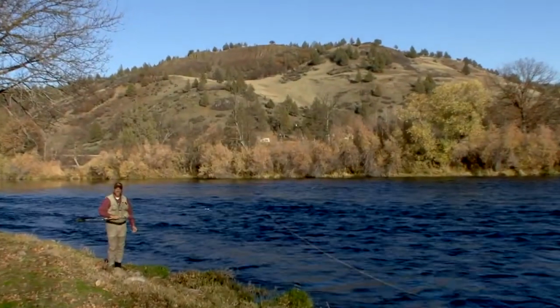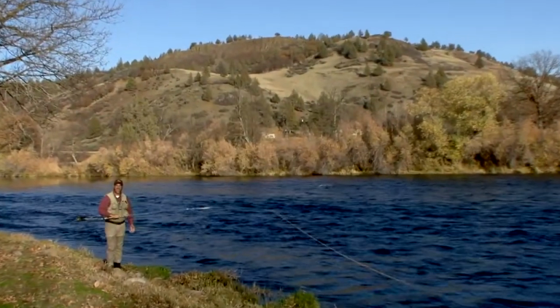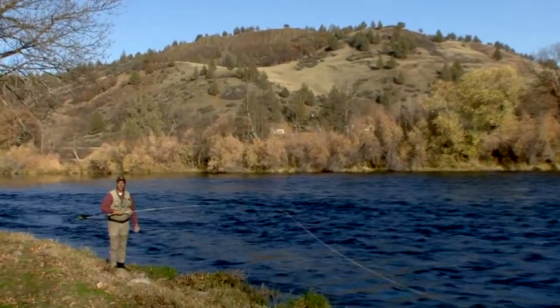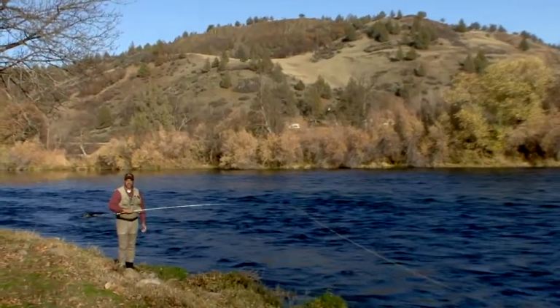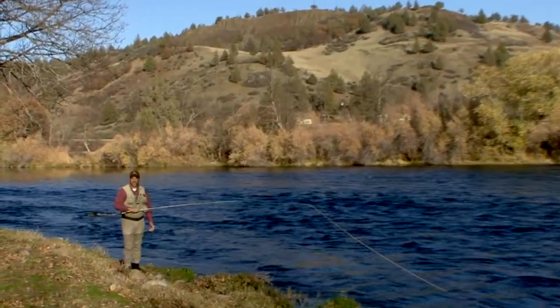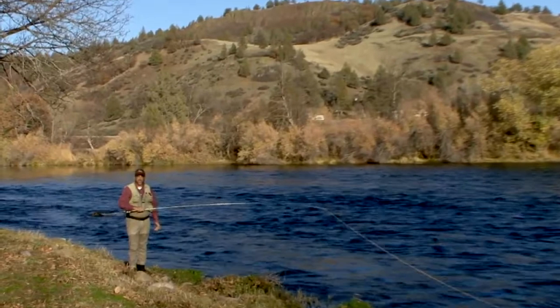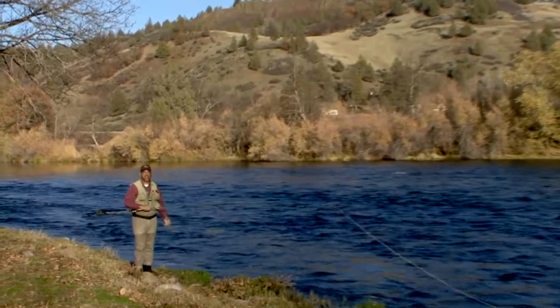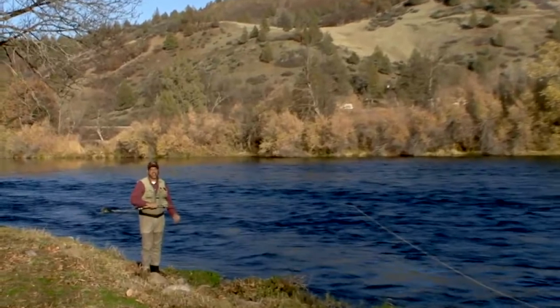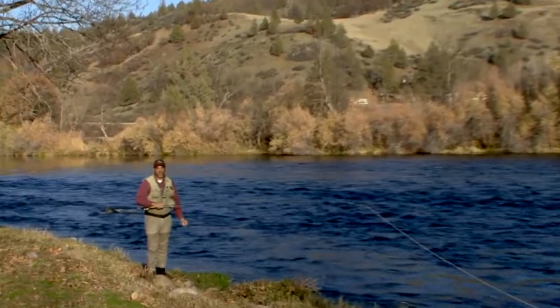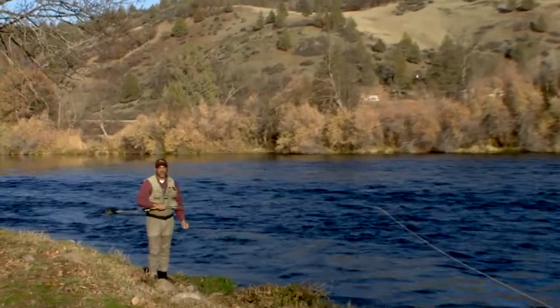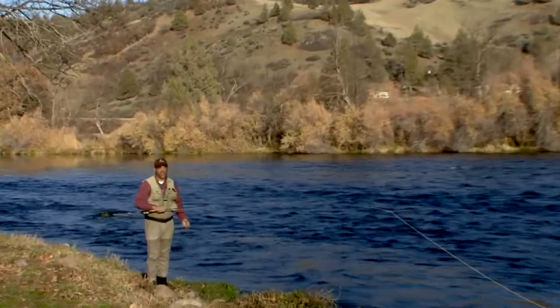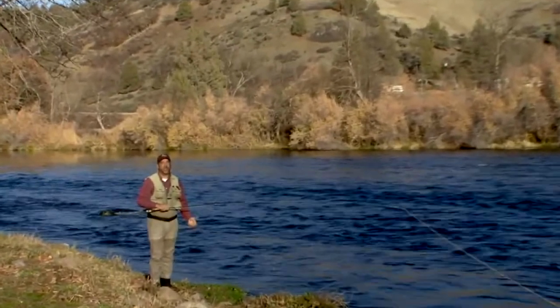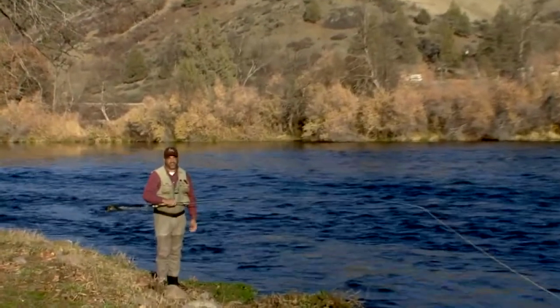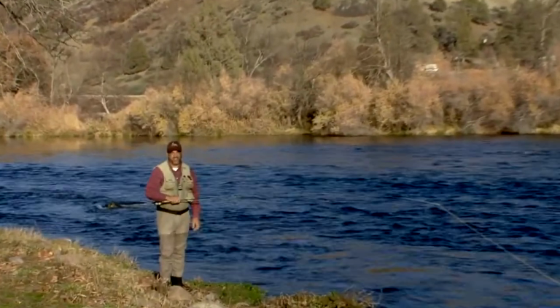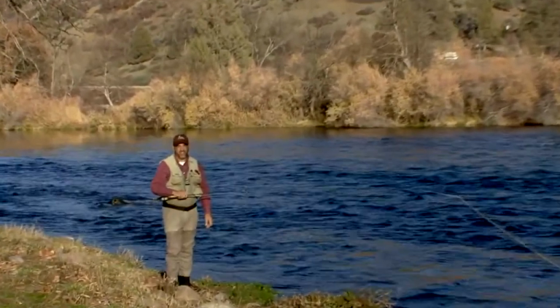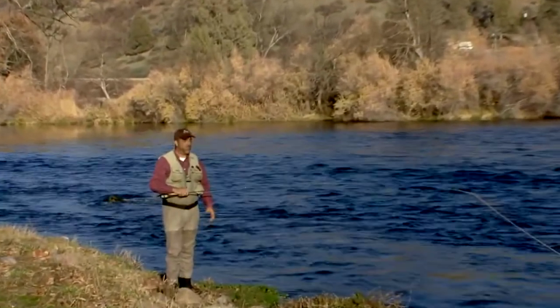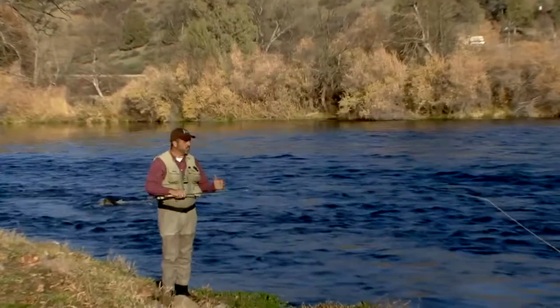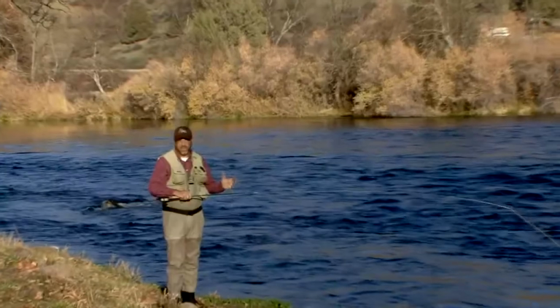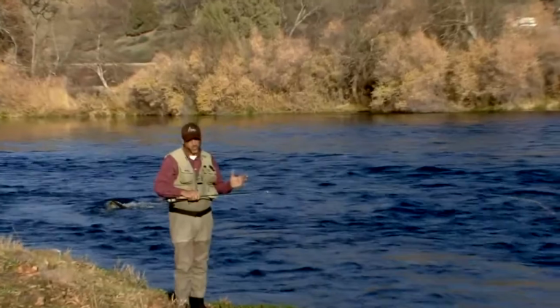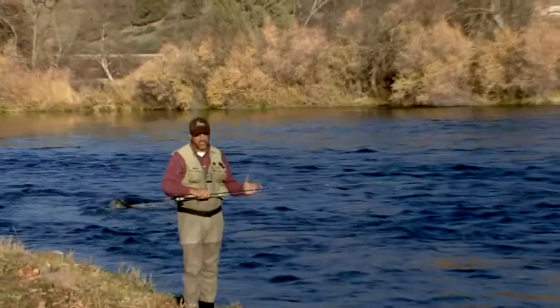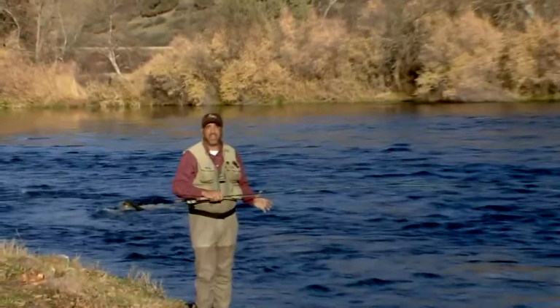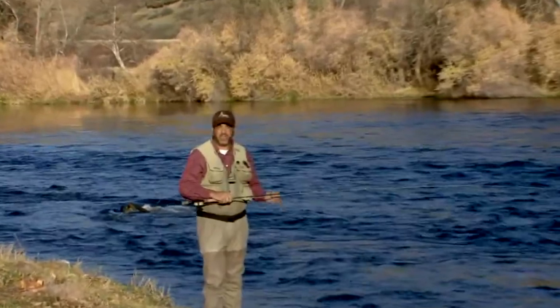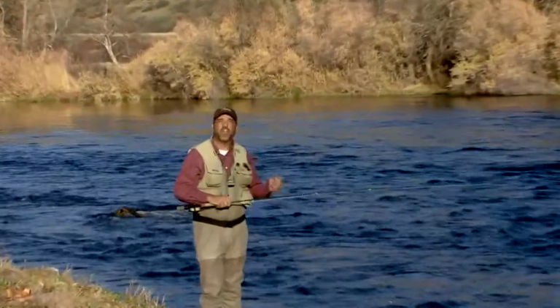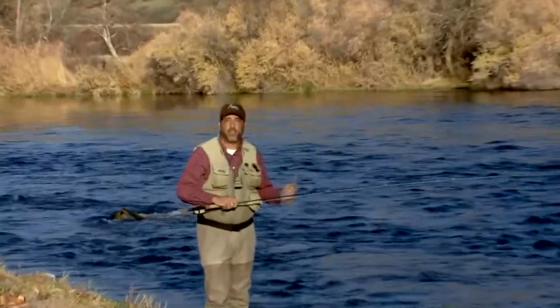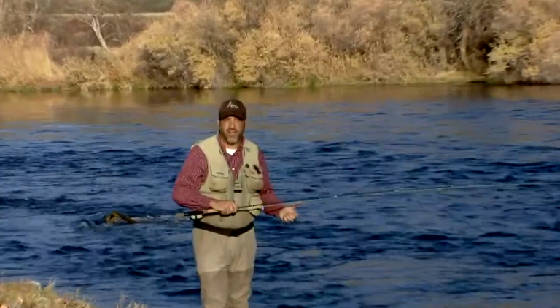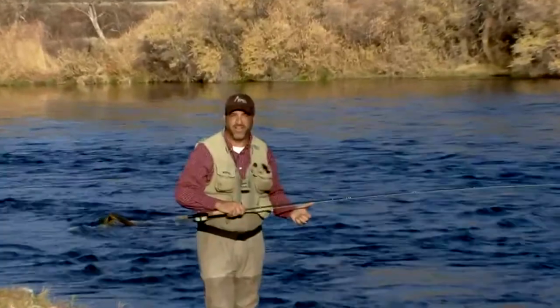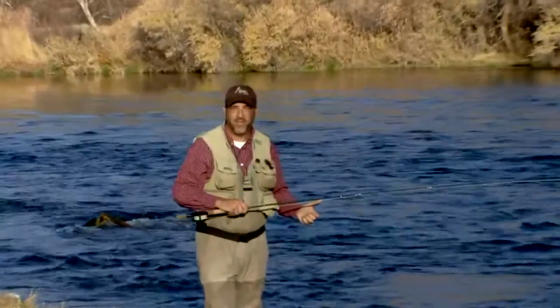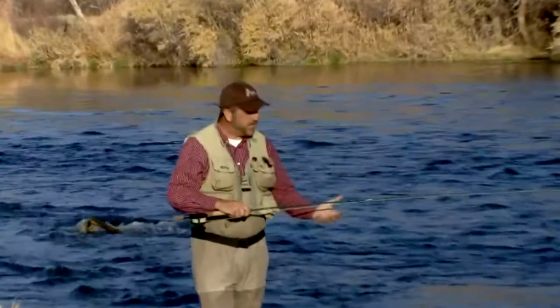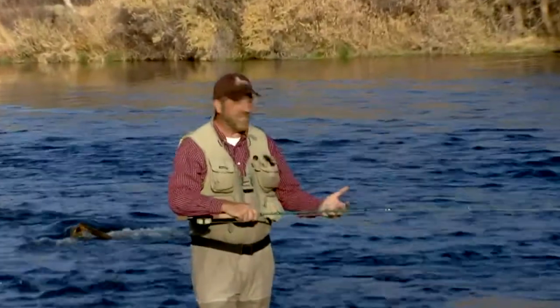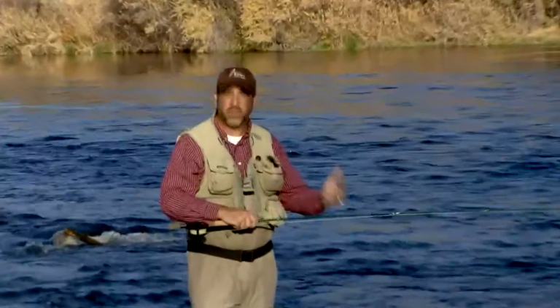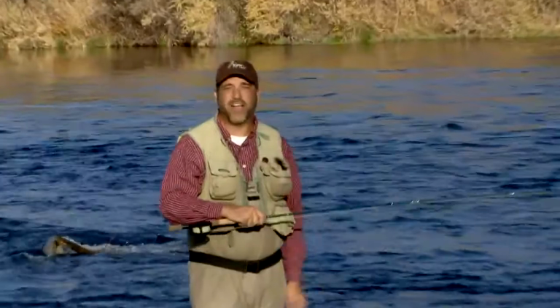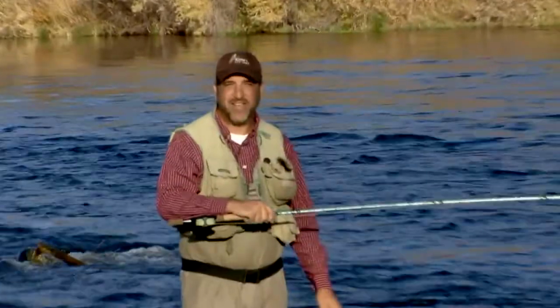Hi, I'm Jeff Putnam. As a fly casting instructor, I get a lot of questions. One of the most frequently asked questions lately is: what is a switch rod? That's what we're going to be talking about today.